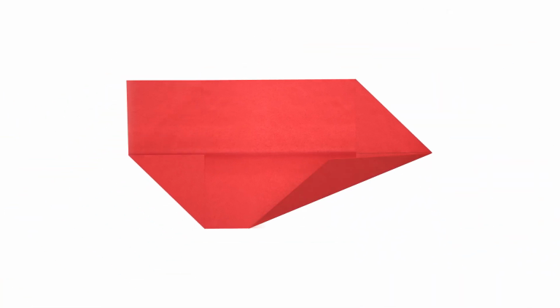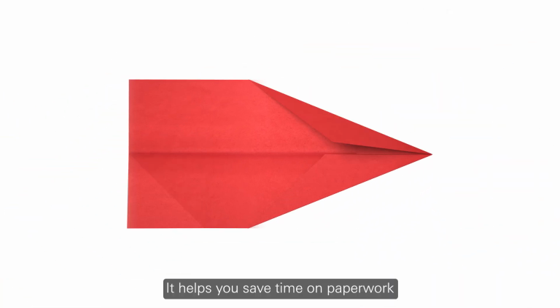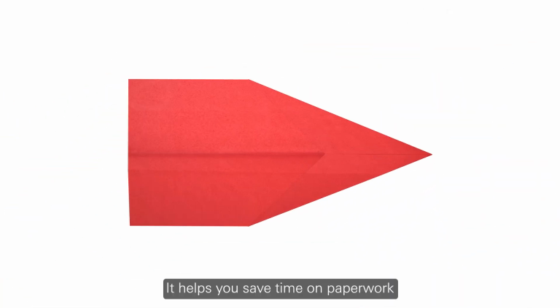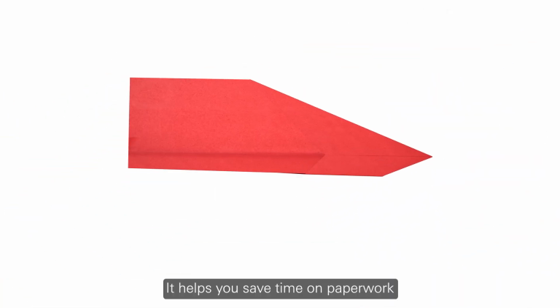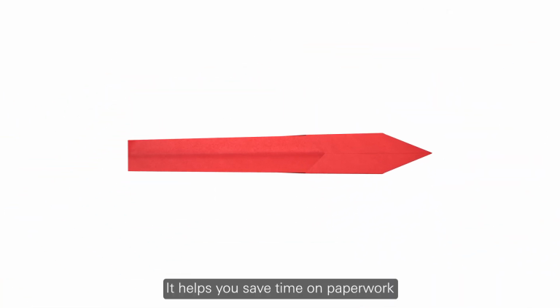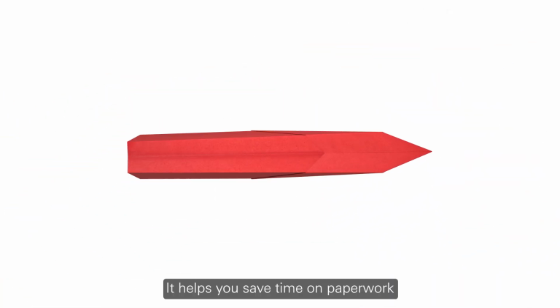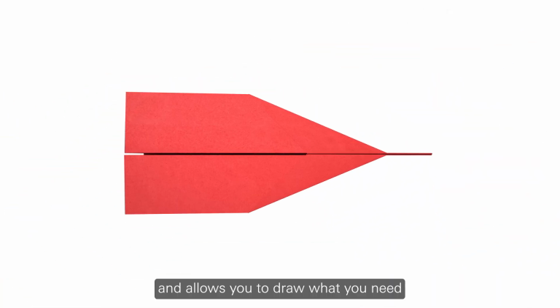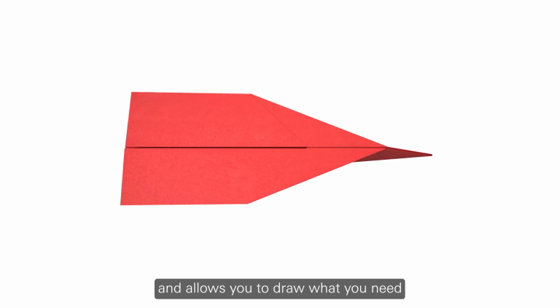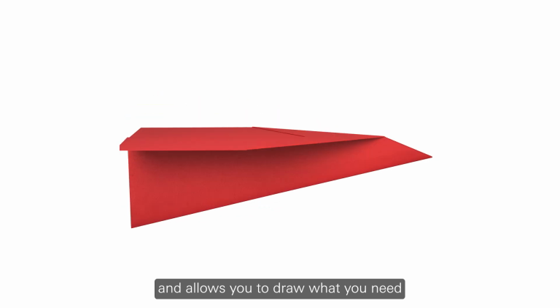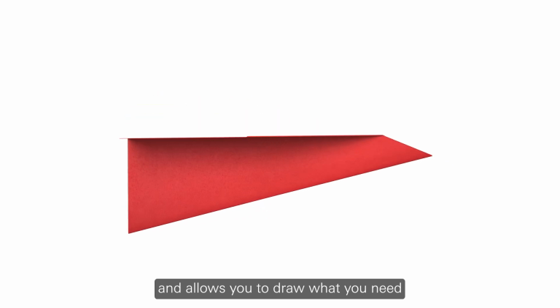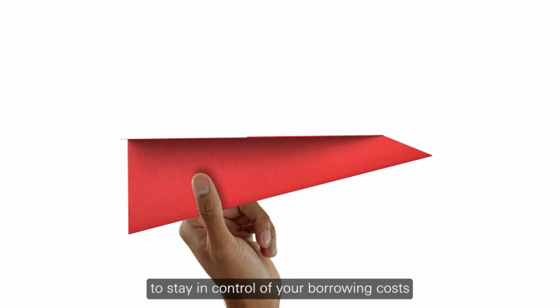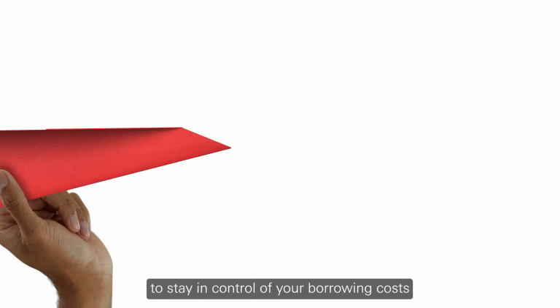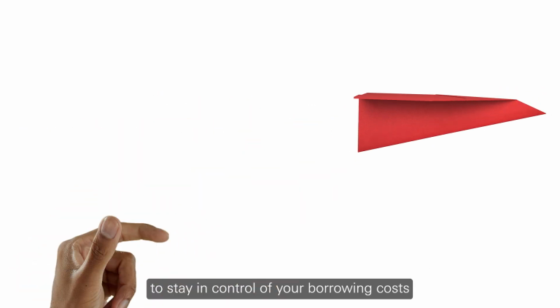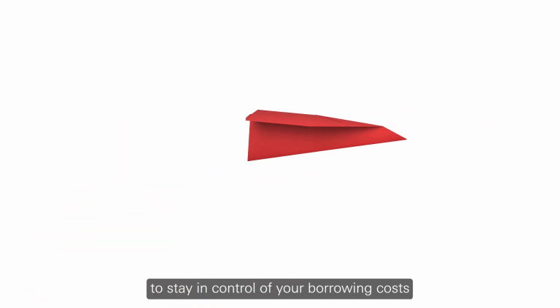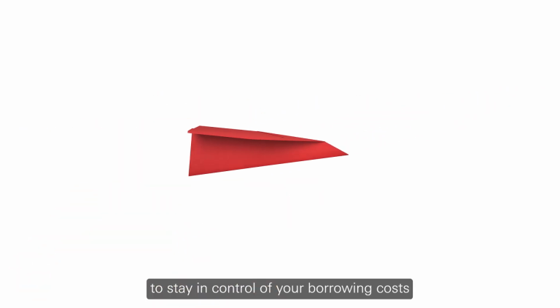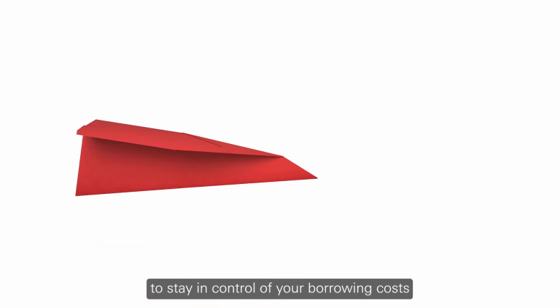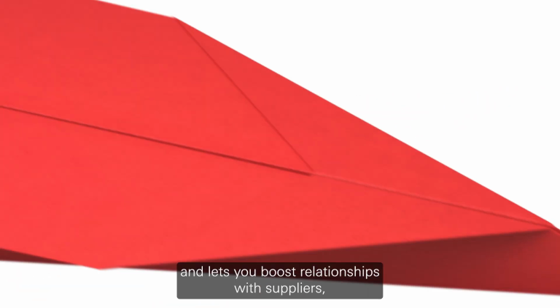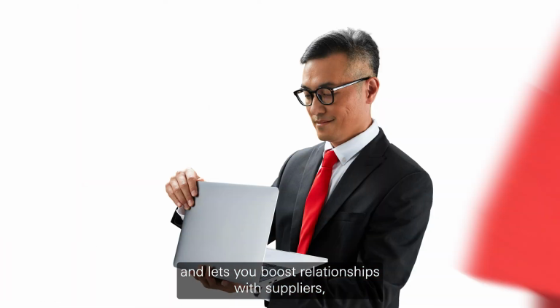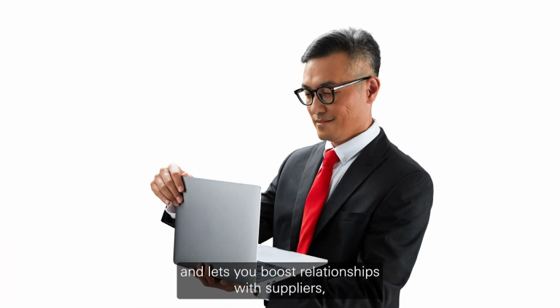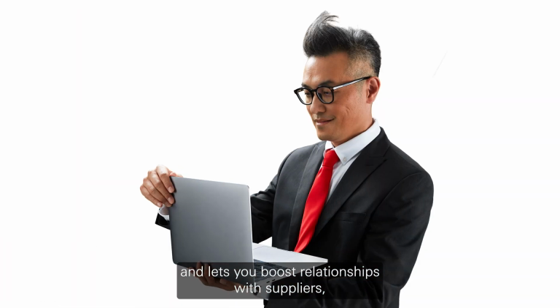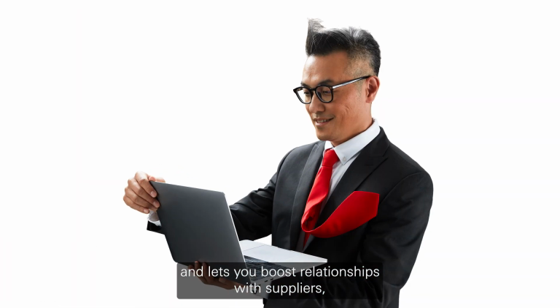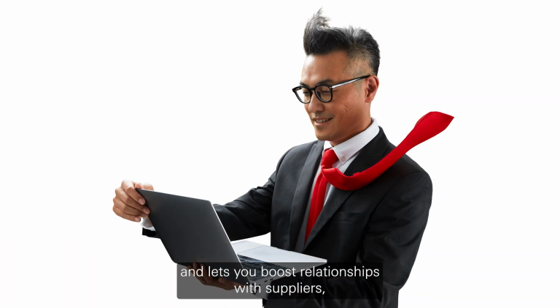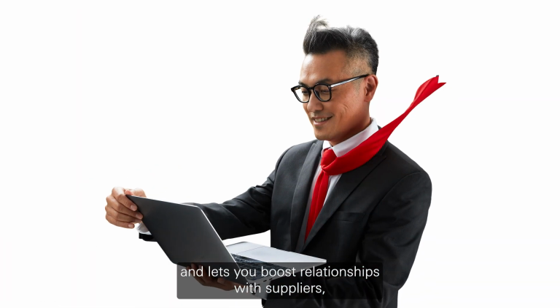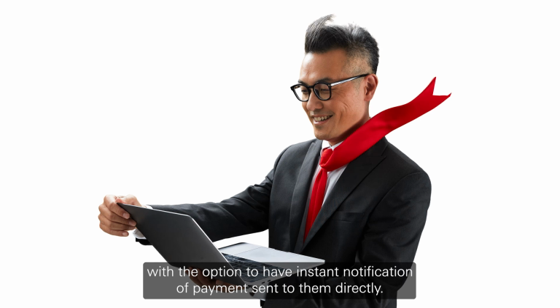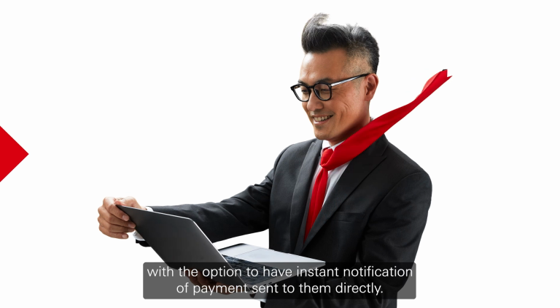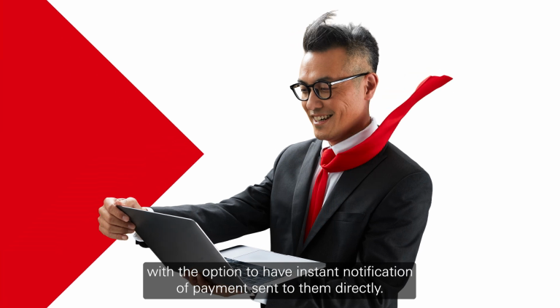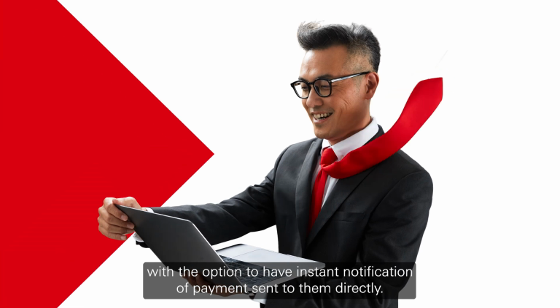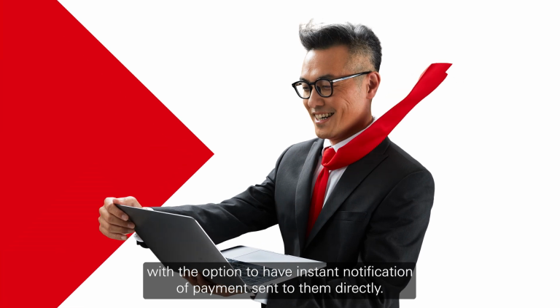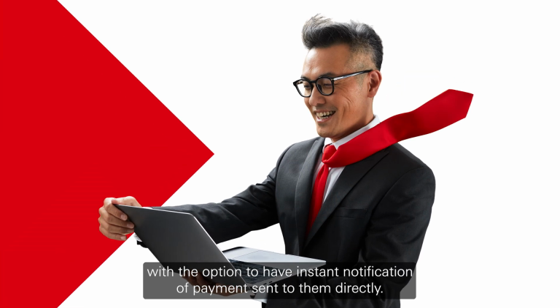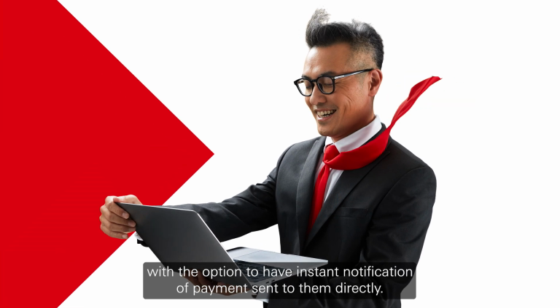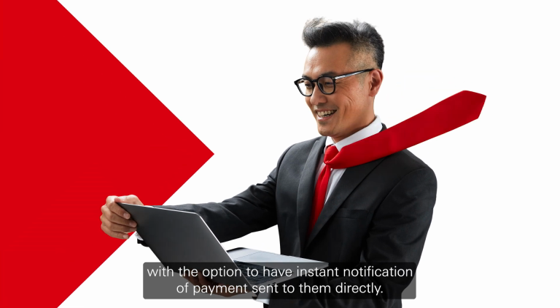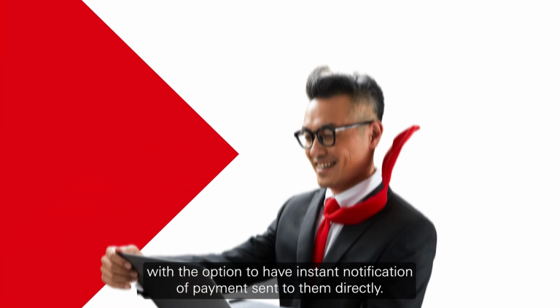It helps you save time on paperwork and allows you to draw what you need to stay in control of your borrowing costs, and lets you boost relationships with suppliers with the option to have instant notification of payments sent to them directly.